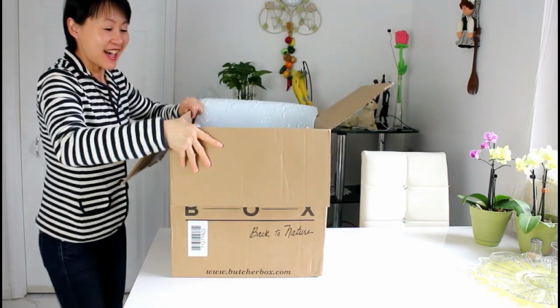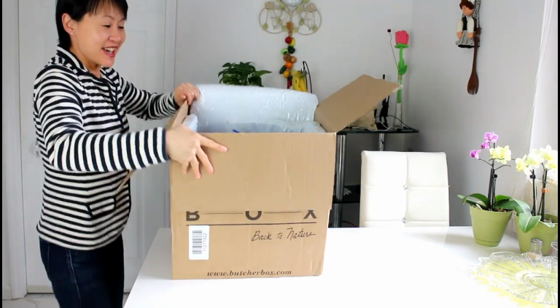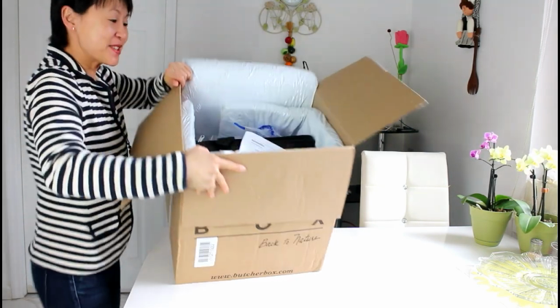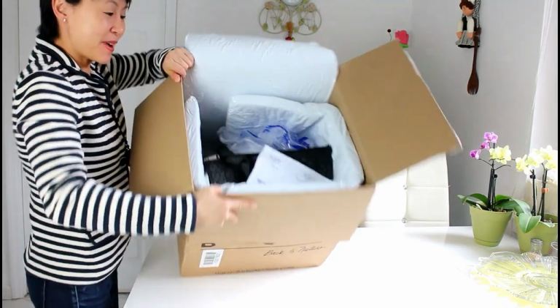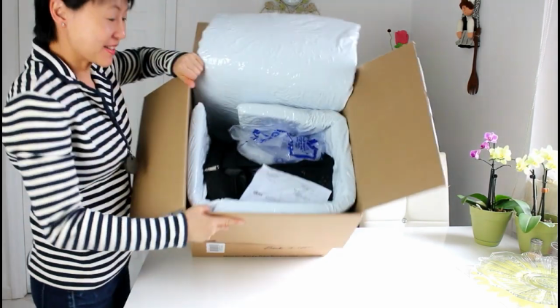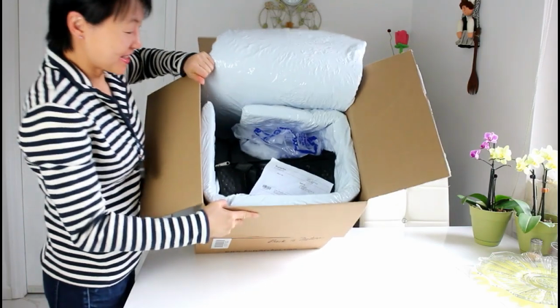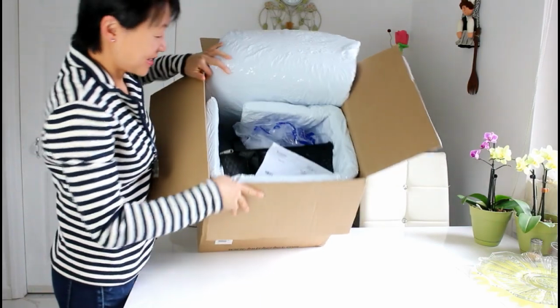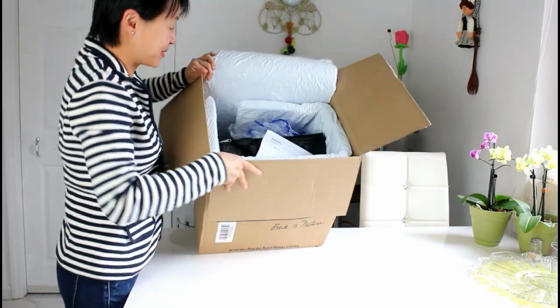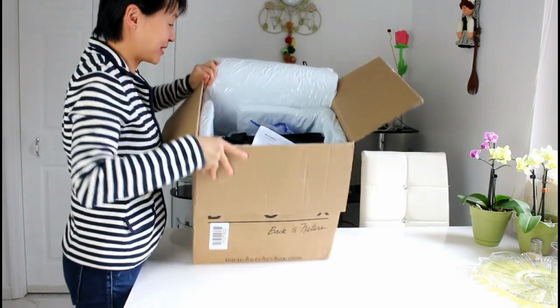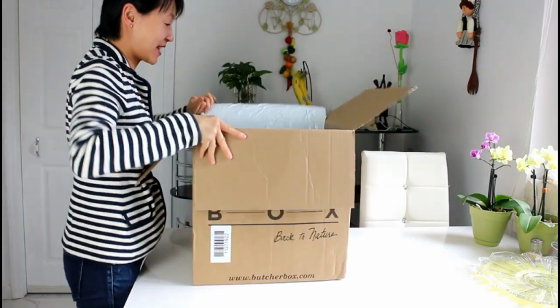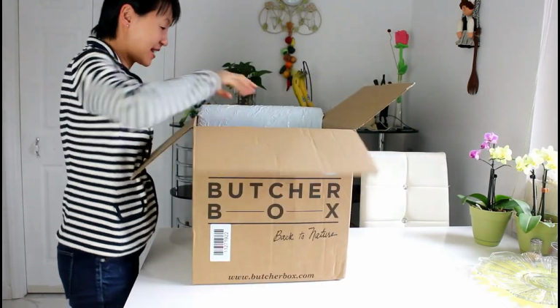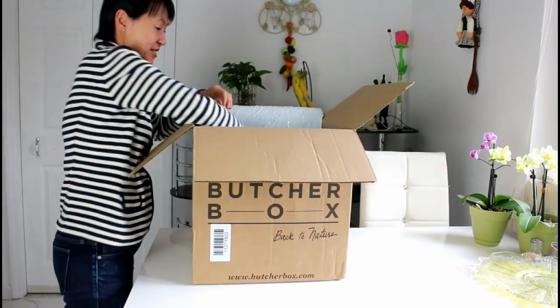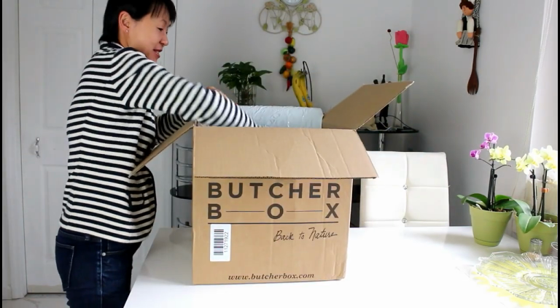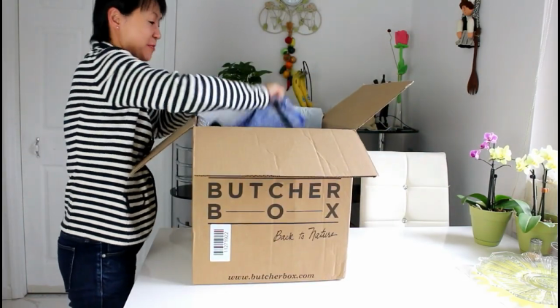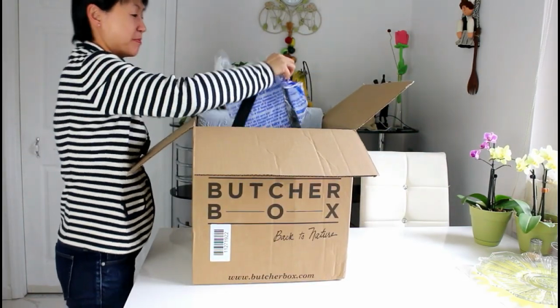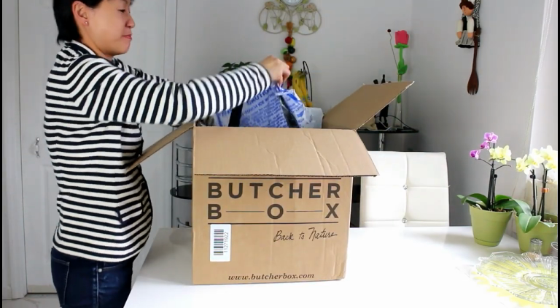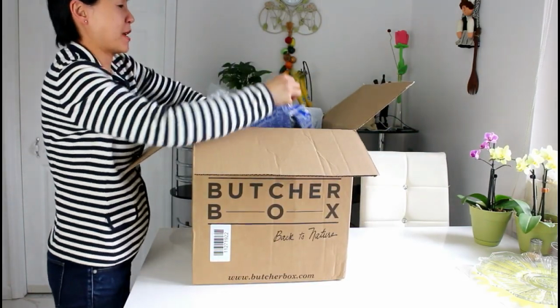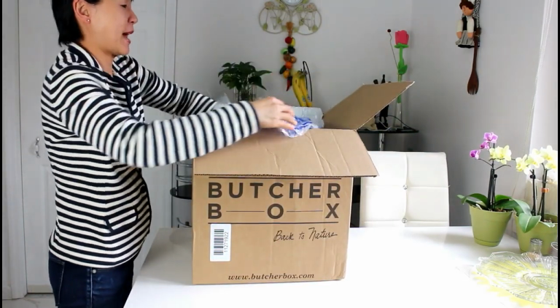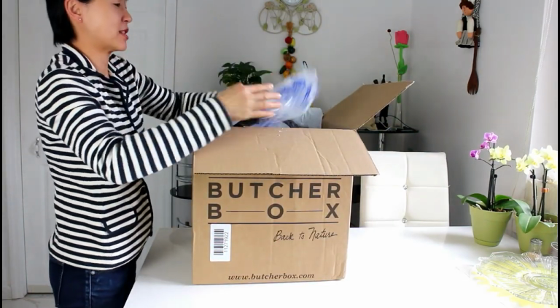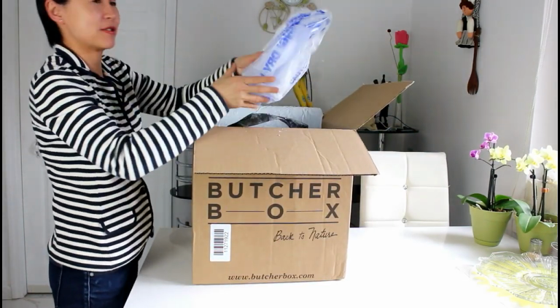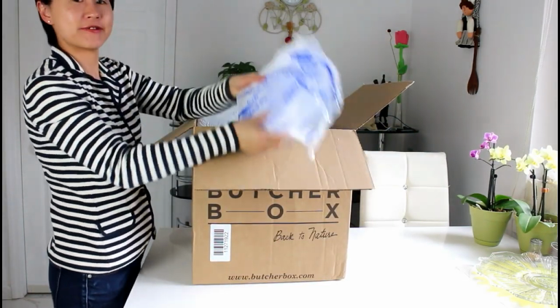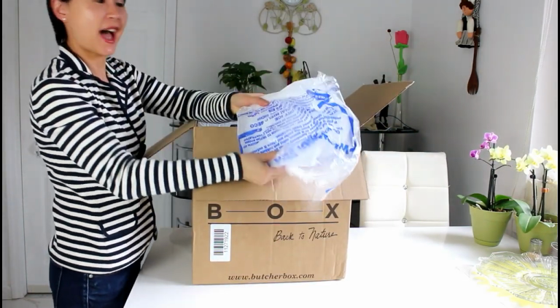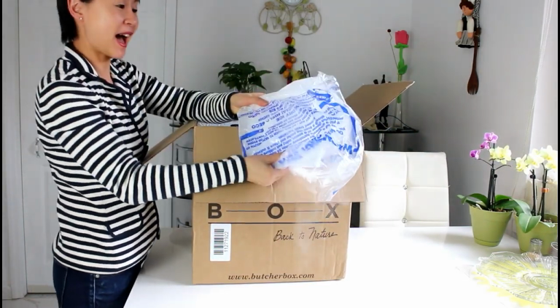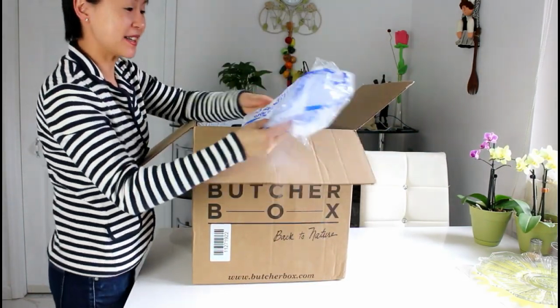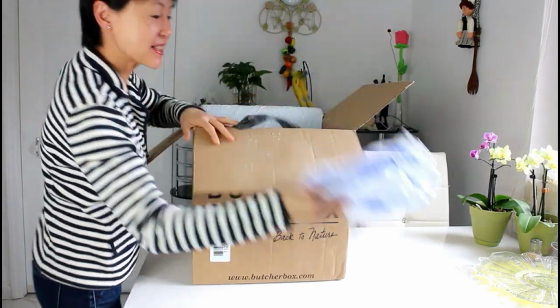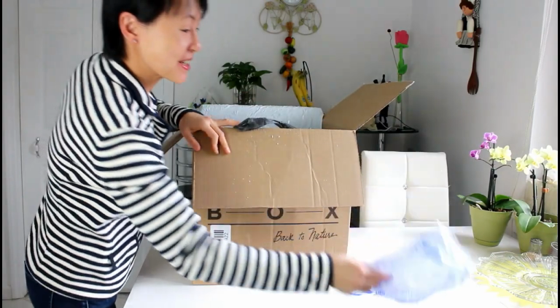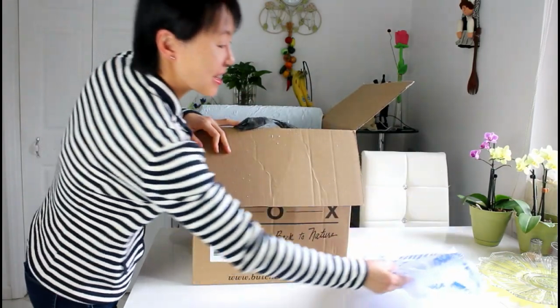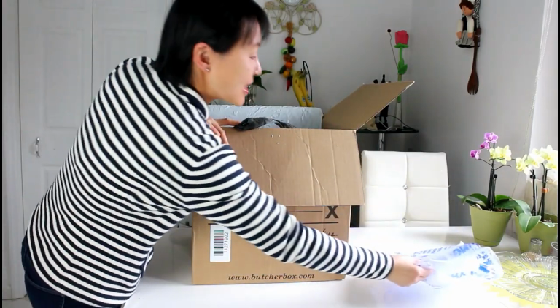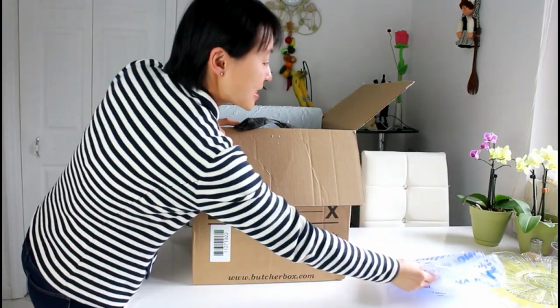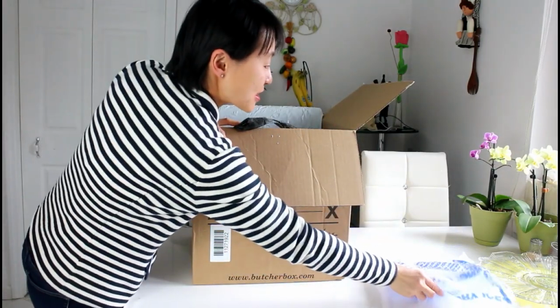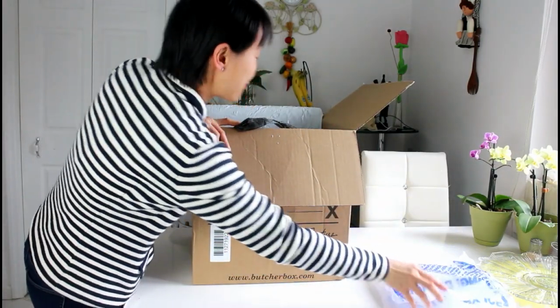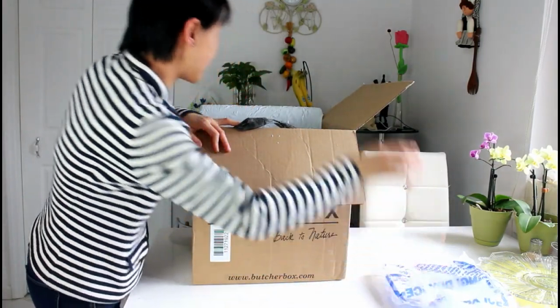Here is the box. It's got a big package inside — fully frozen.